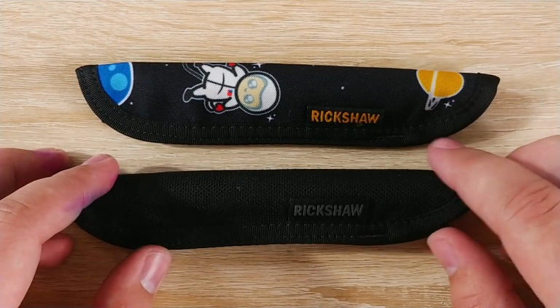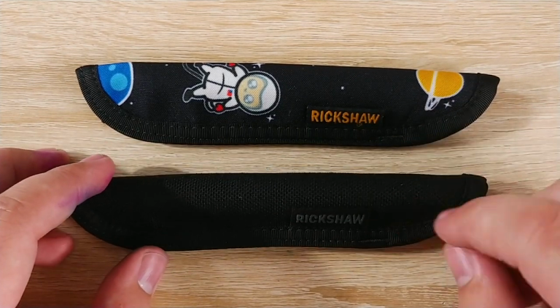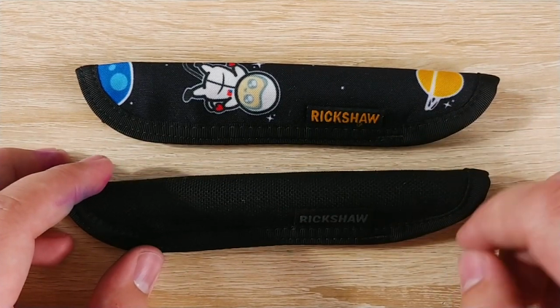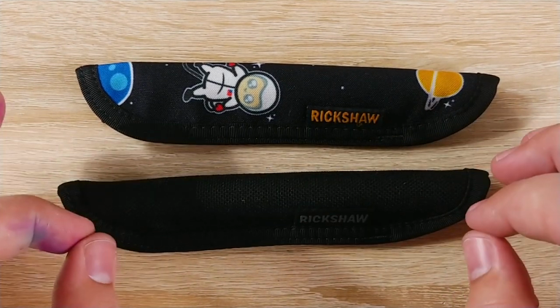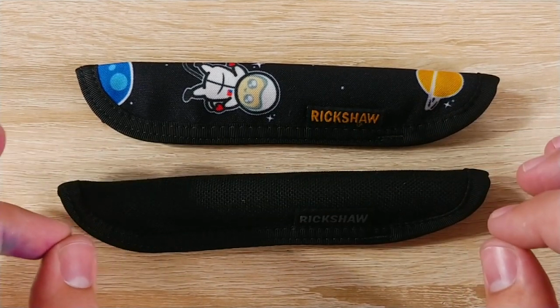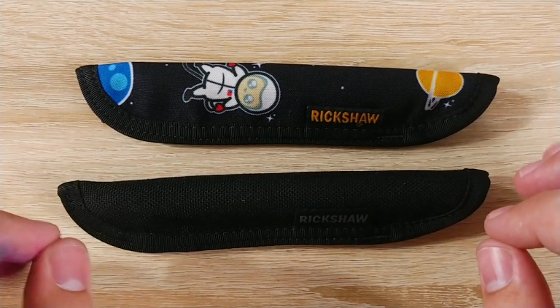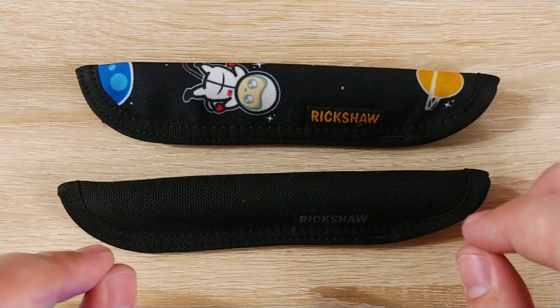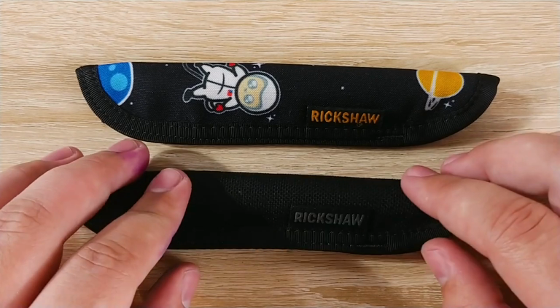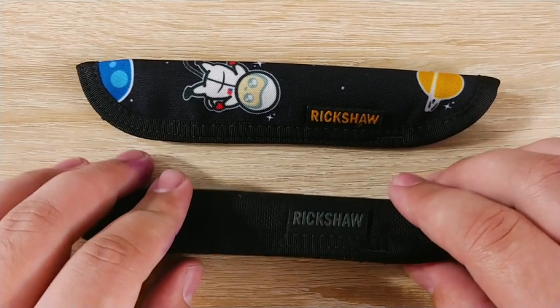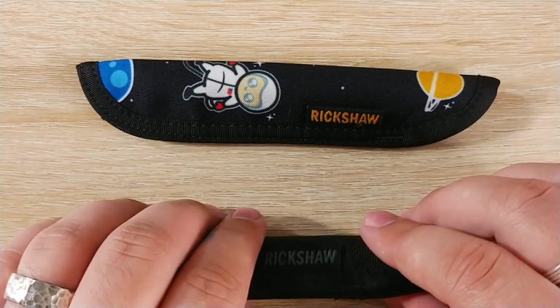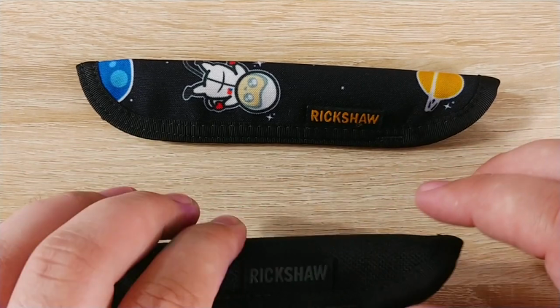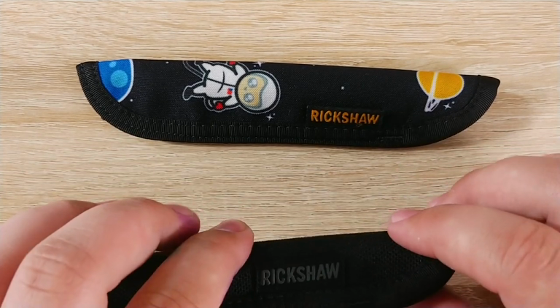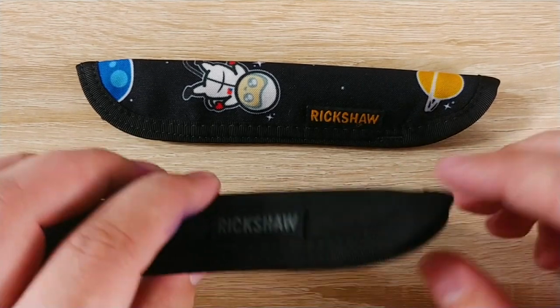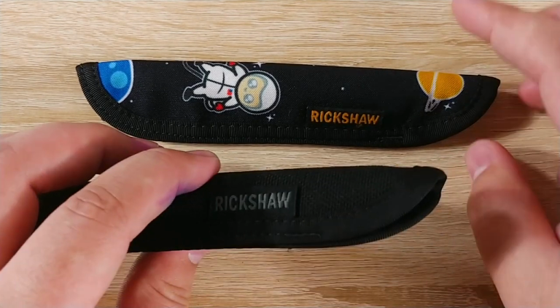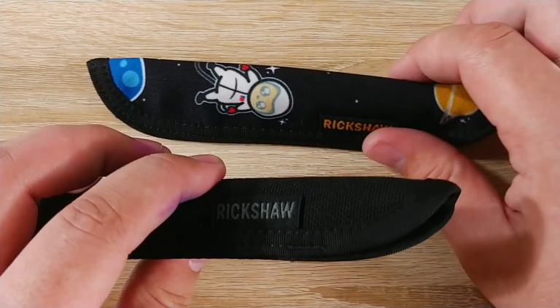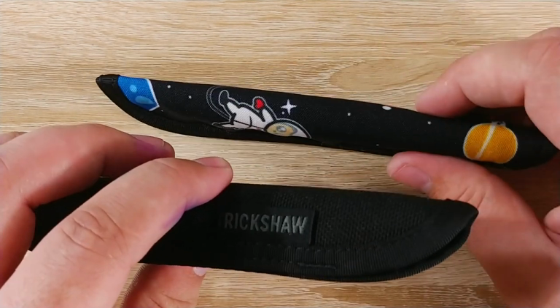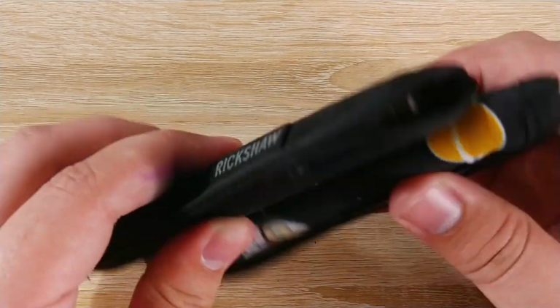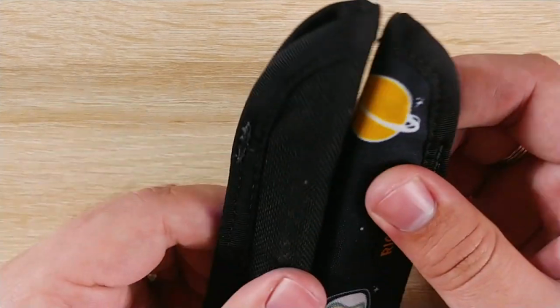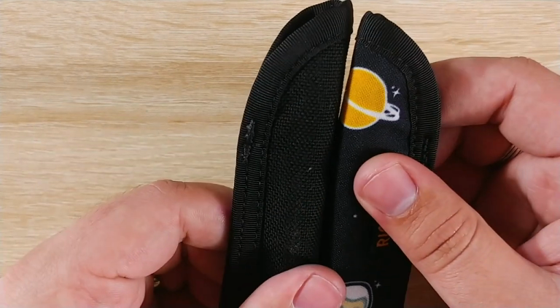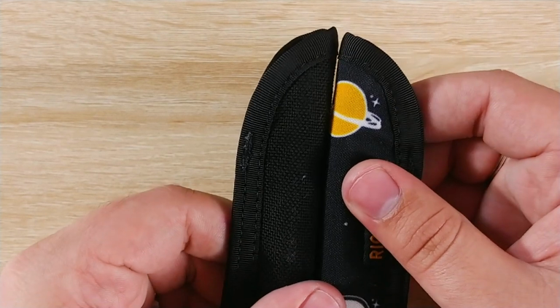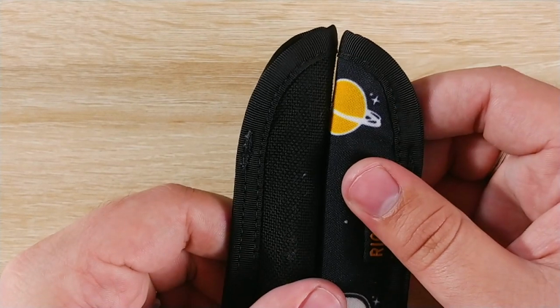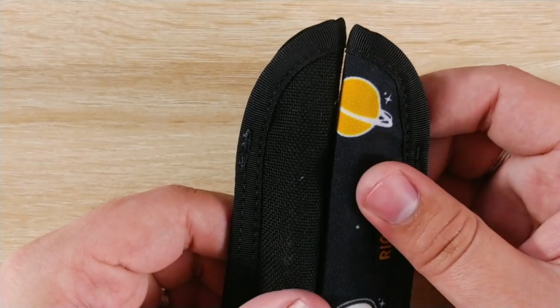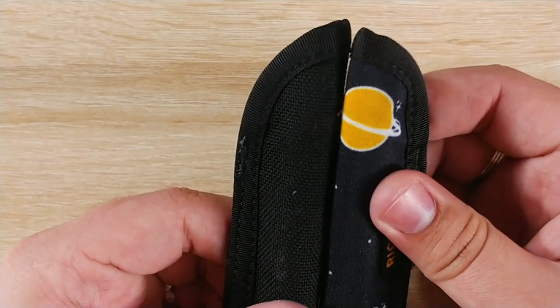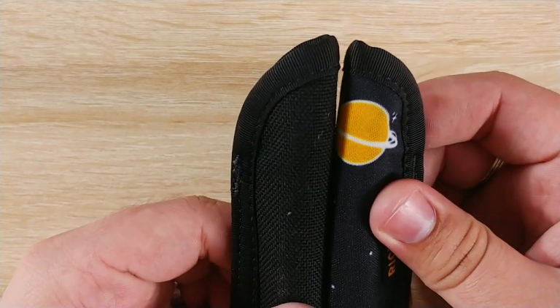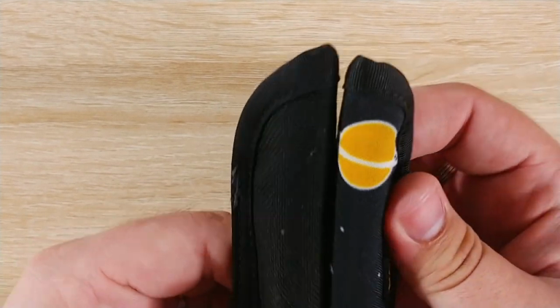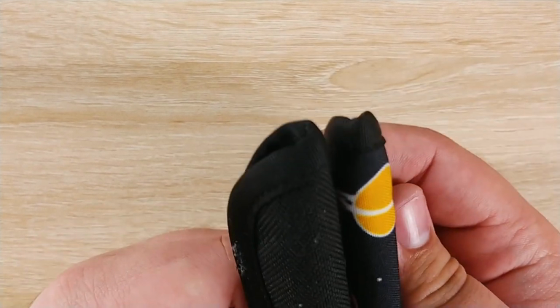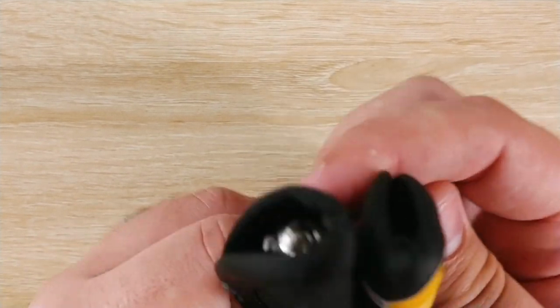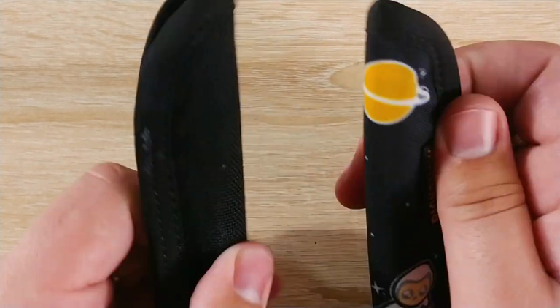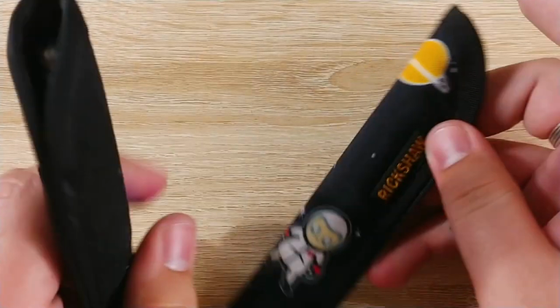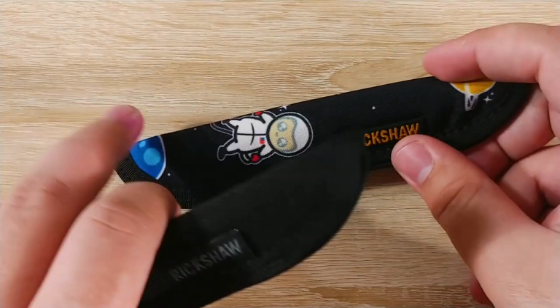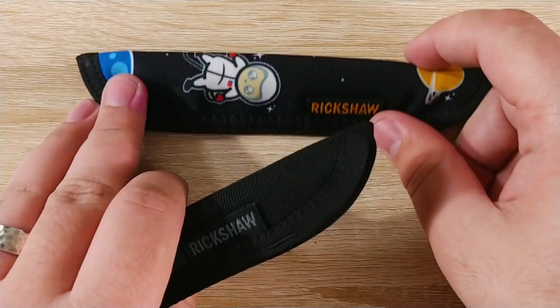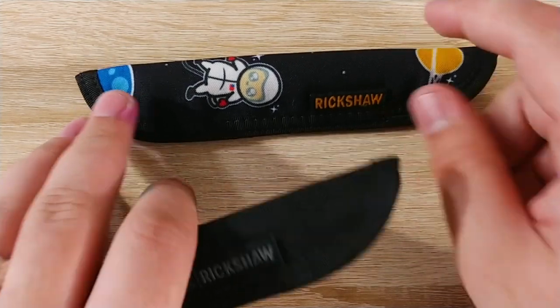They sell these in singles, doubles, triples, and quads, as far as I know. What I mean by that is for the doubles, they're usually sitting back-to-back like this. The triple has a third, and quad has four. It's kind of crazy looking — it's impressive.